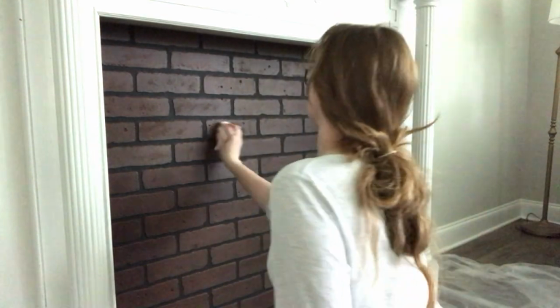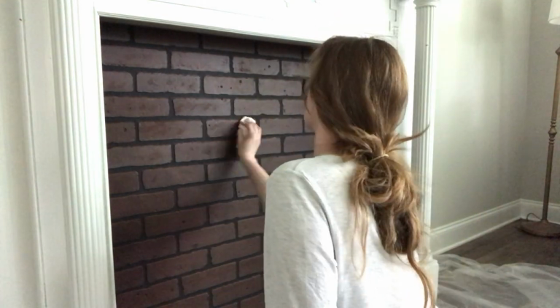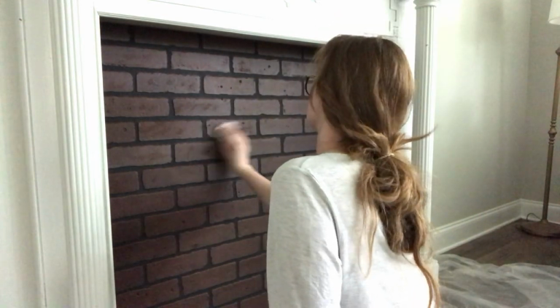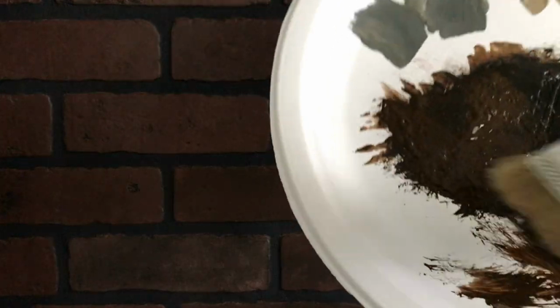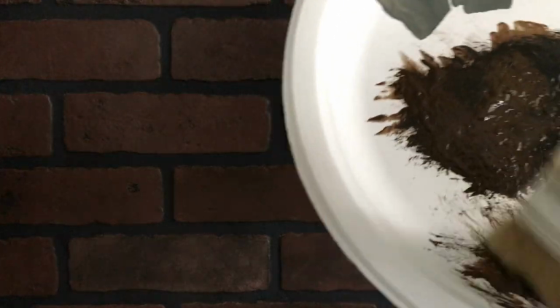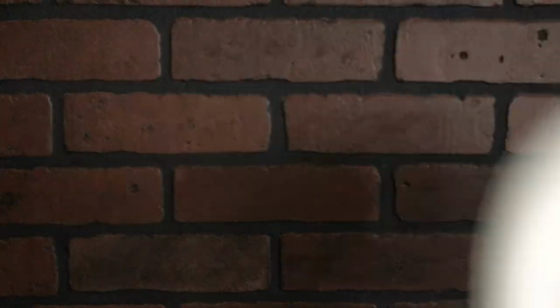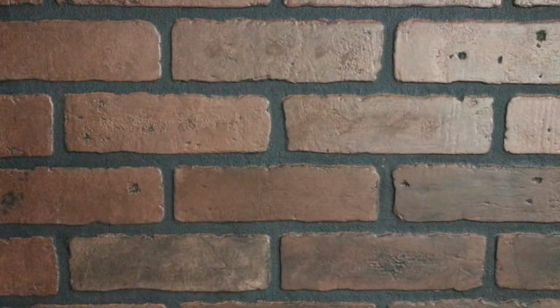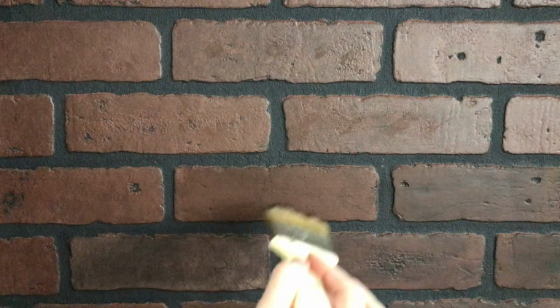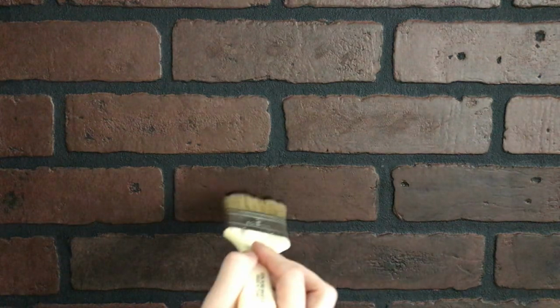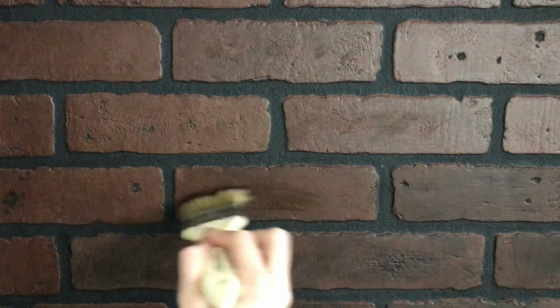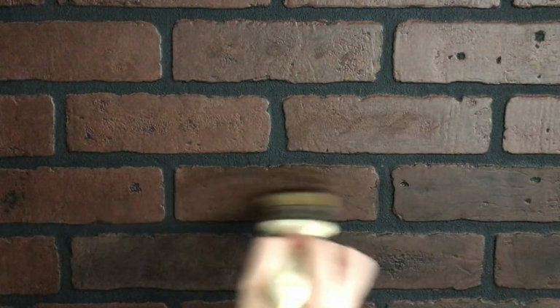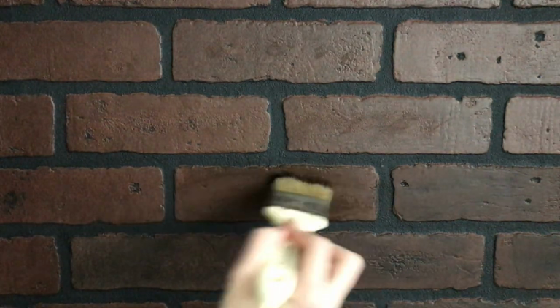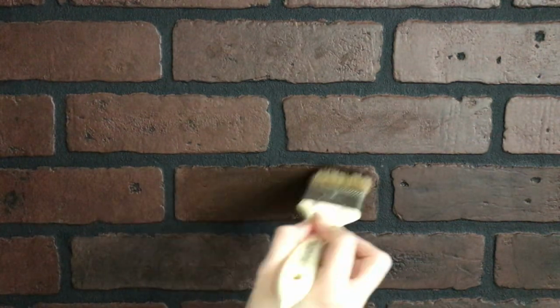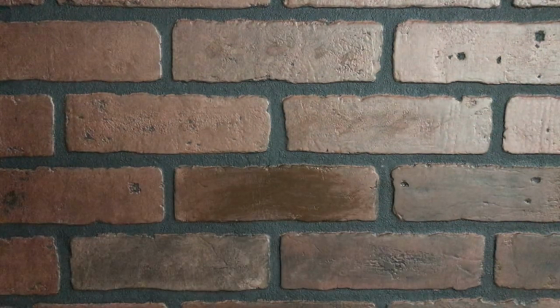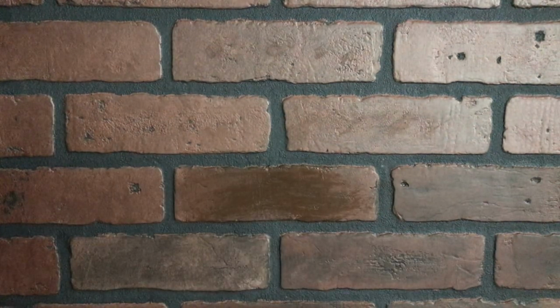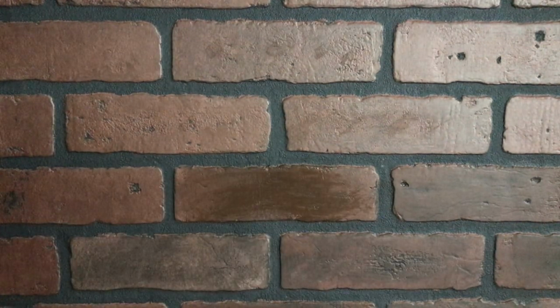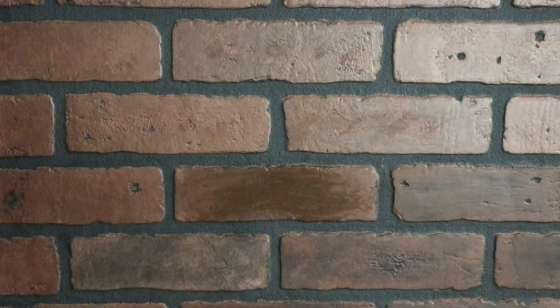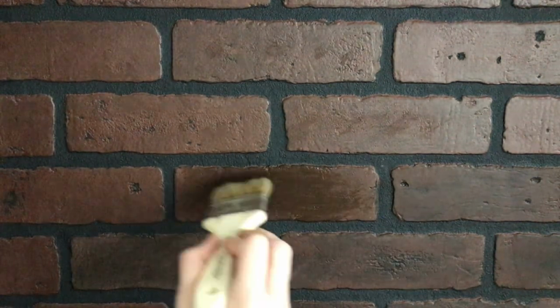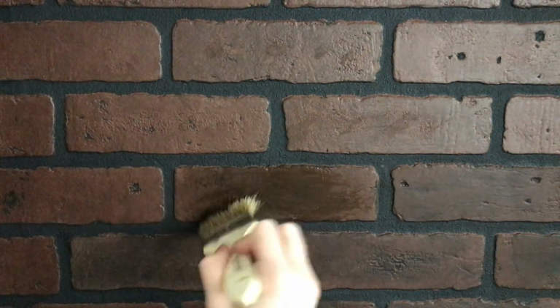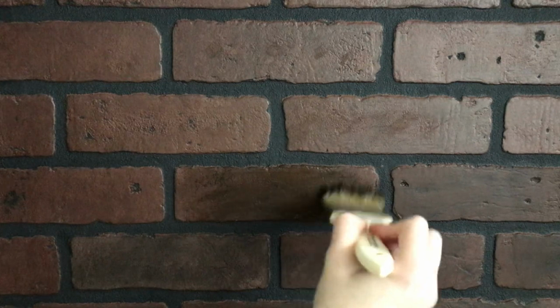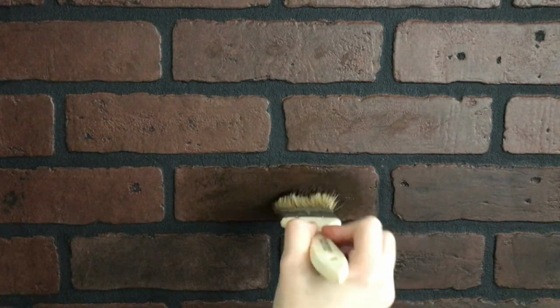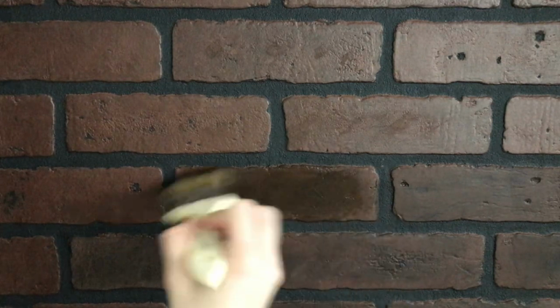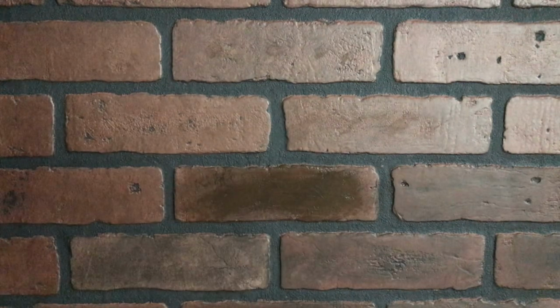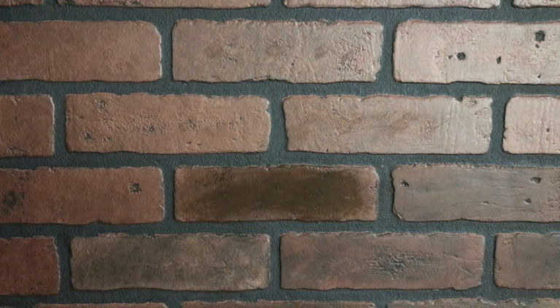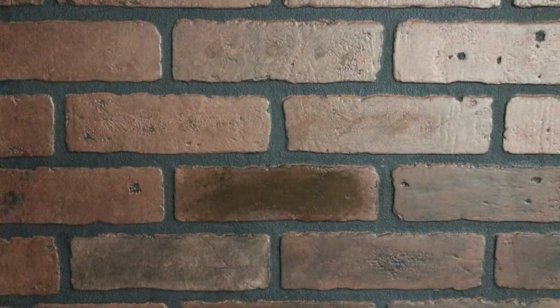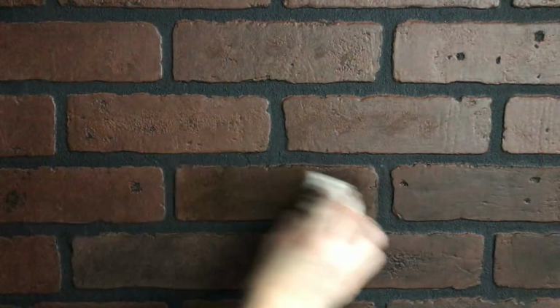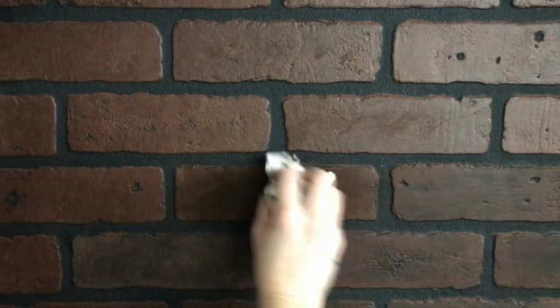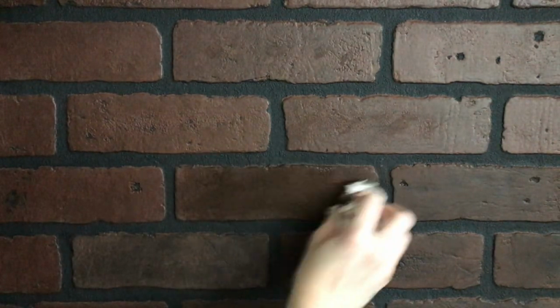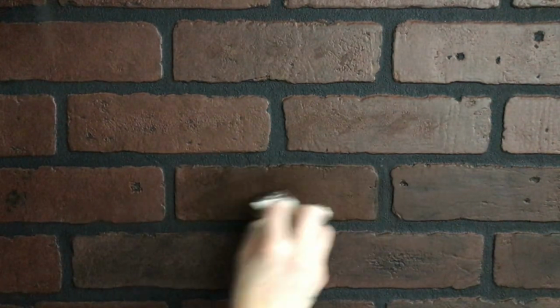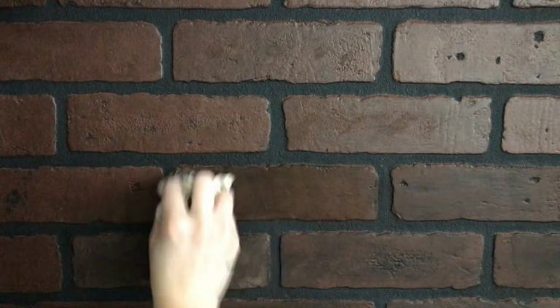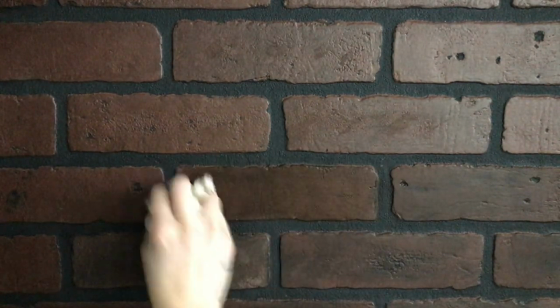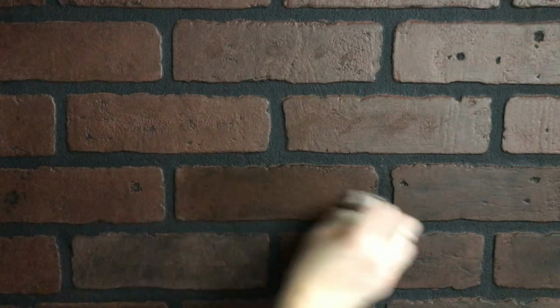I later learned after some trial and error that a cheap paintbrush actually works a little better when going for that aged brushed look. These you can find just about anywhere for cheap.